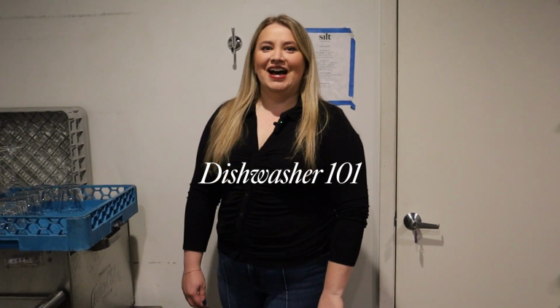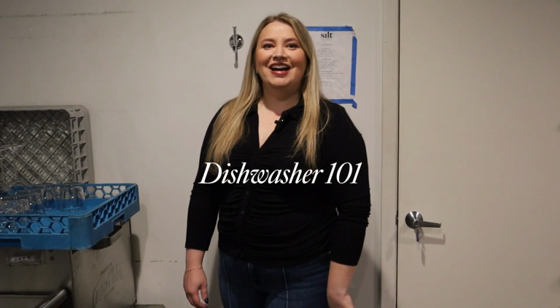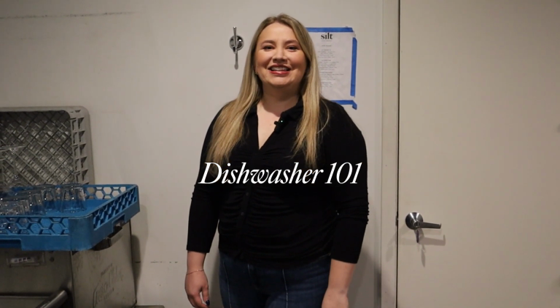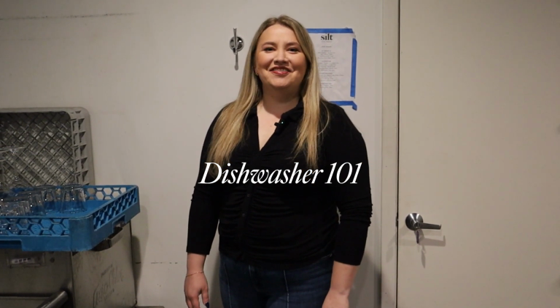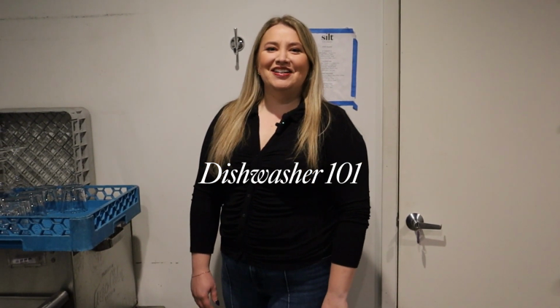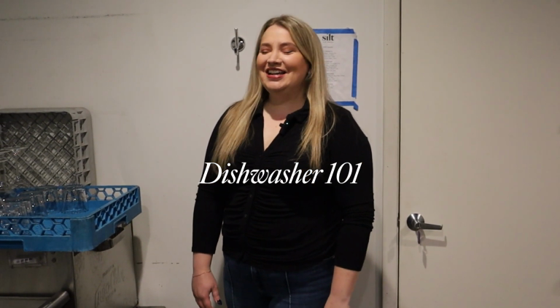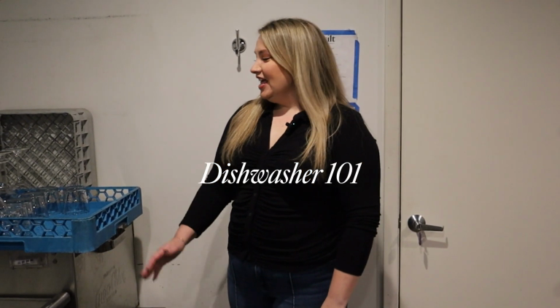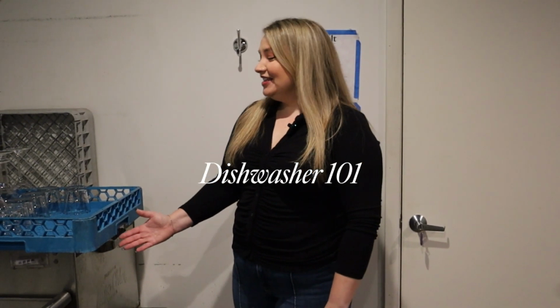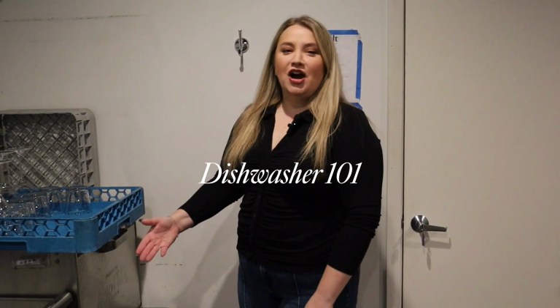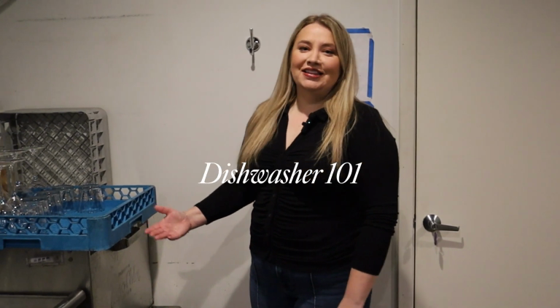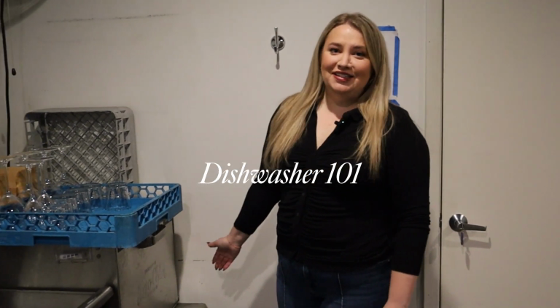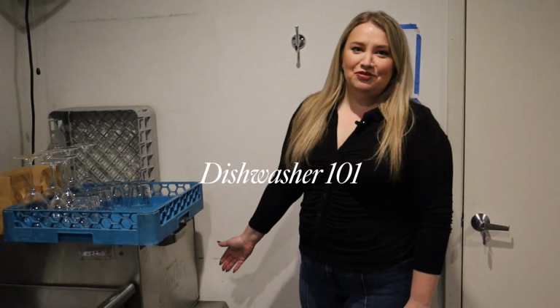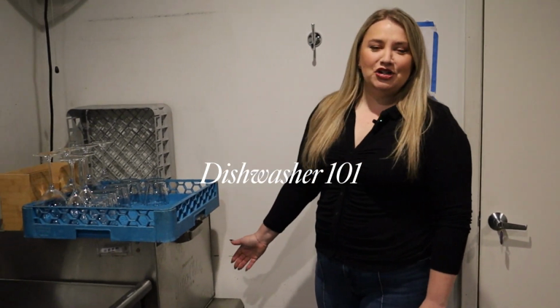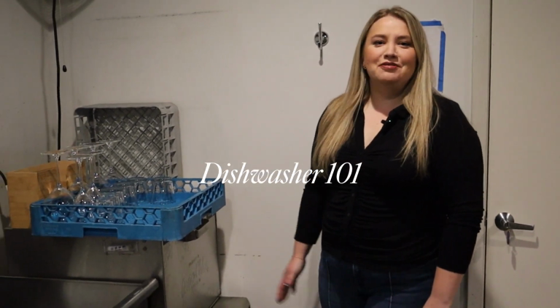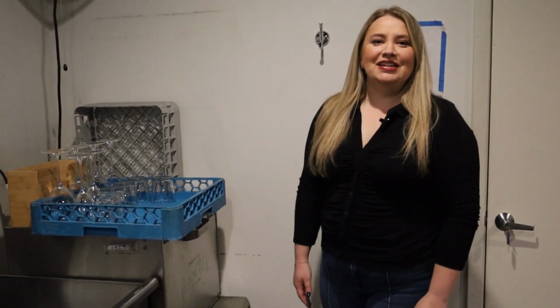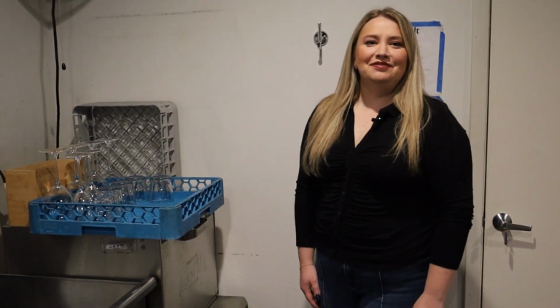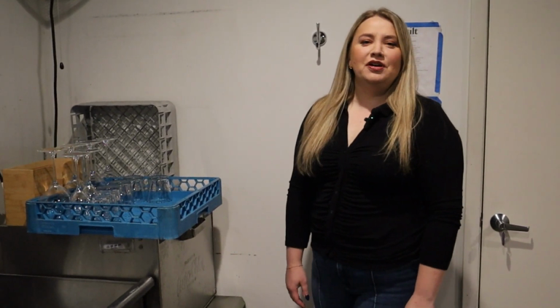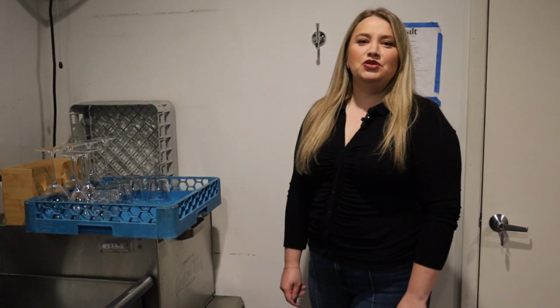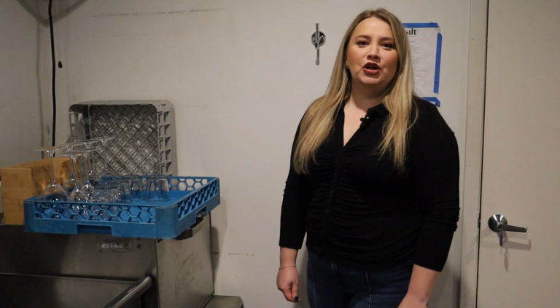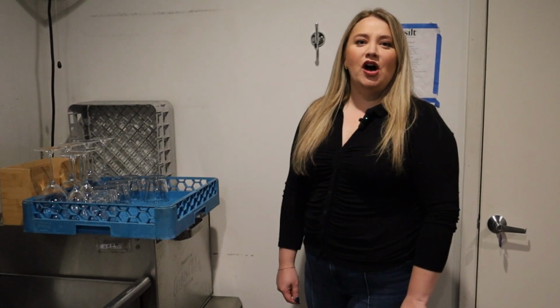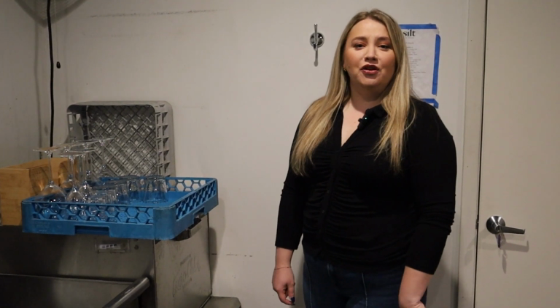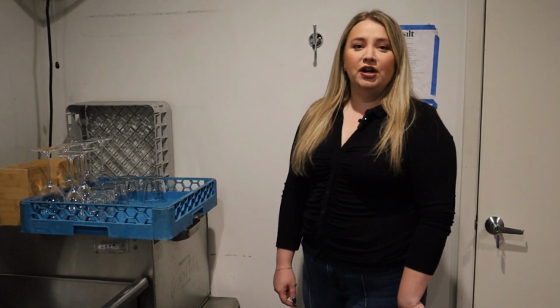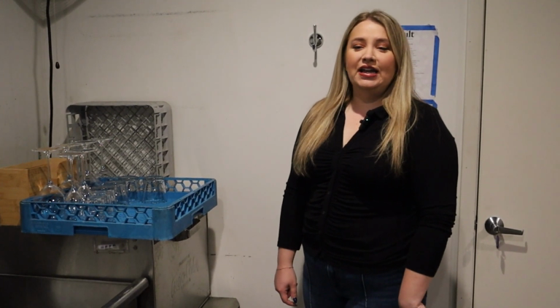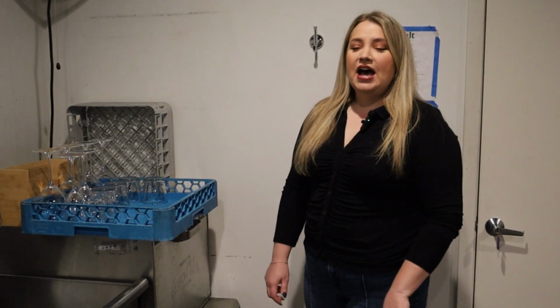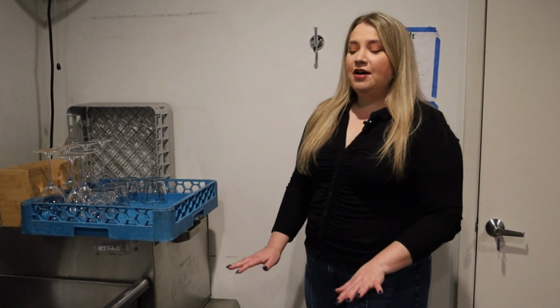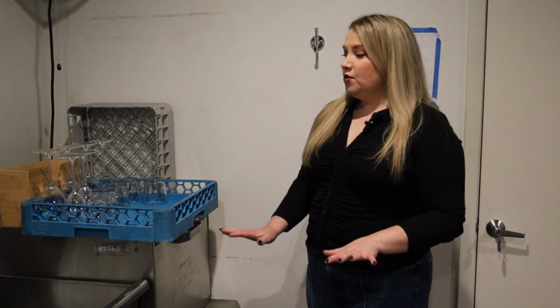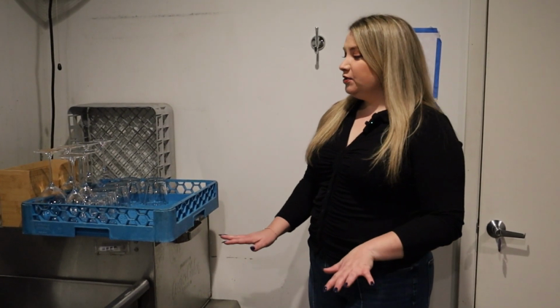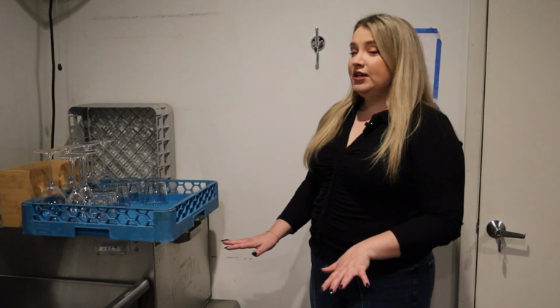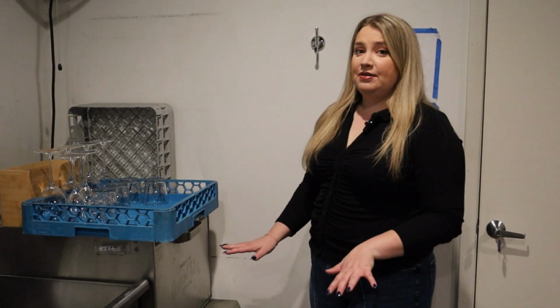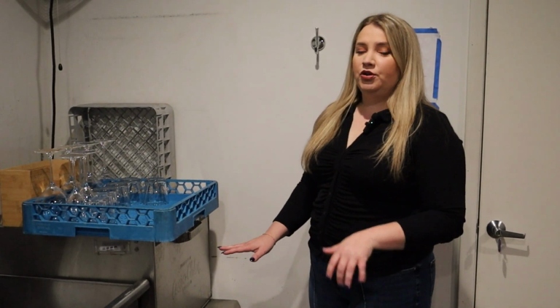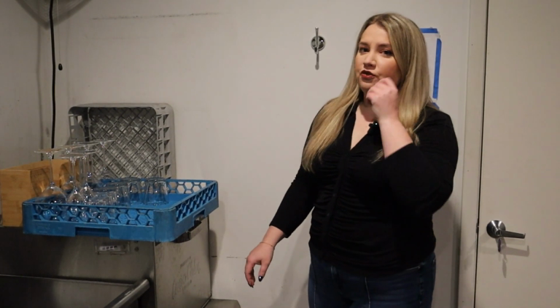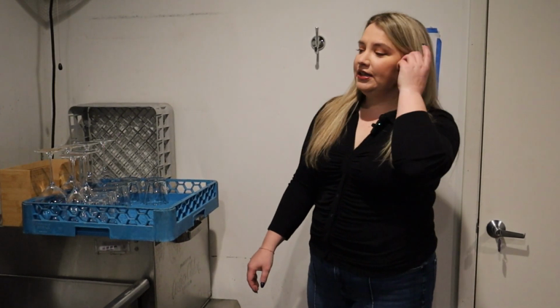Hello, everyone. This is our lovely dishwasher. I'm just going to give a quick tutorial on how to work it. It is pretty simple and user friendly.